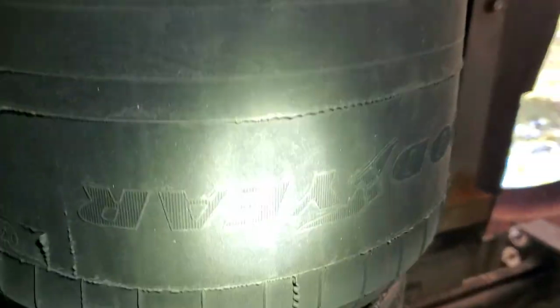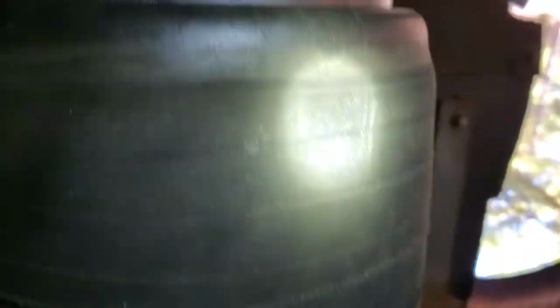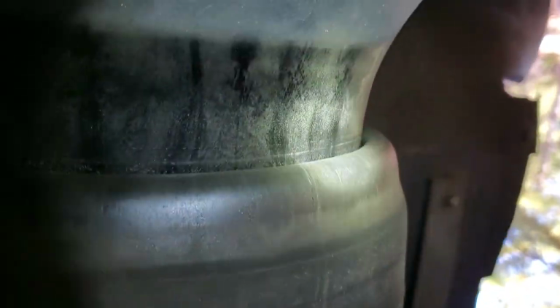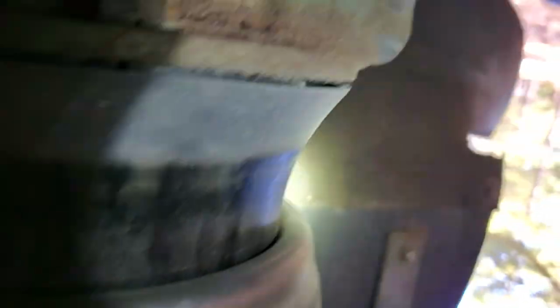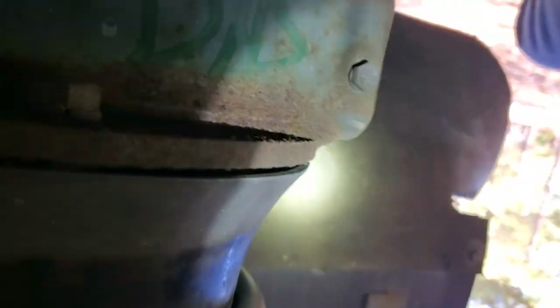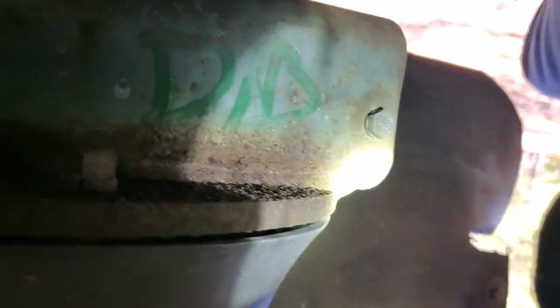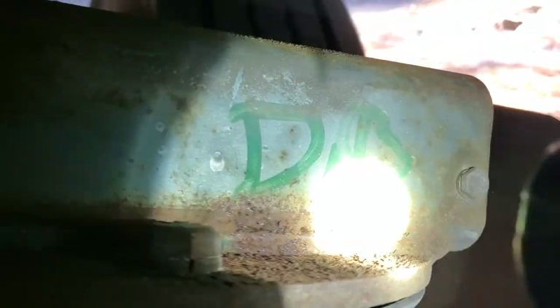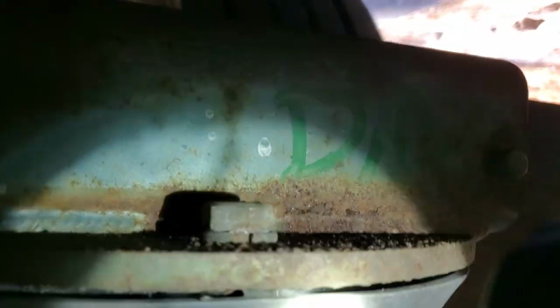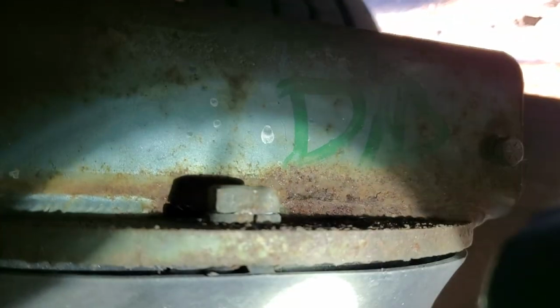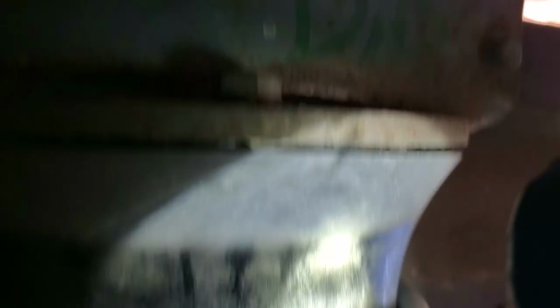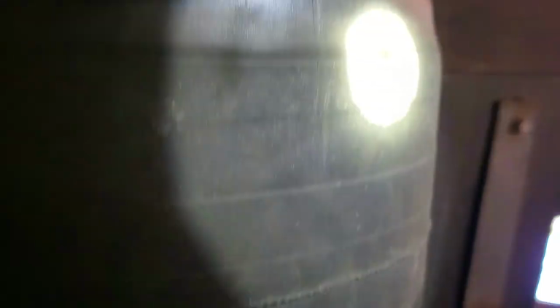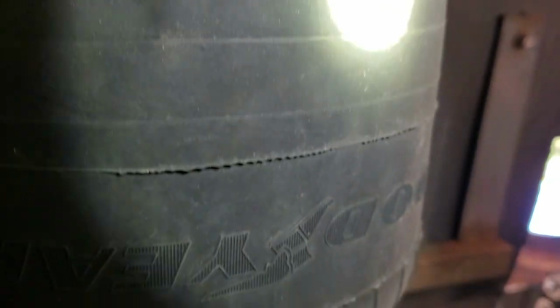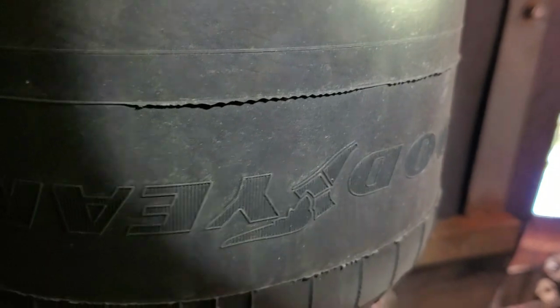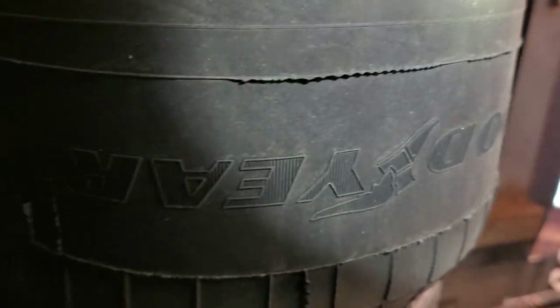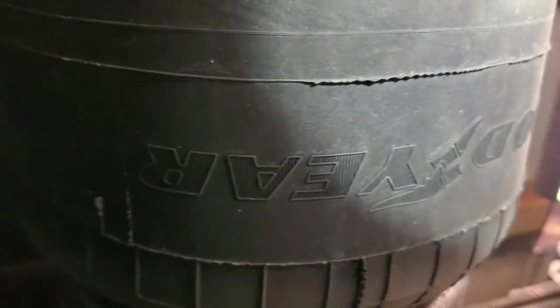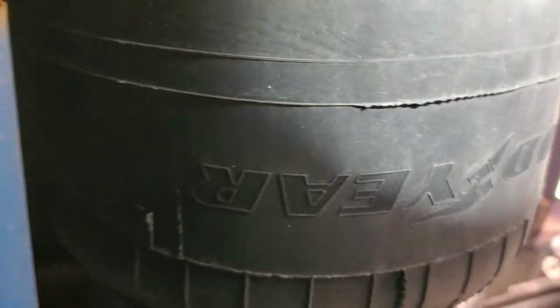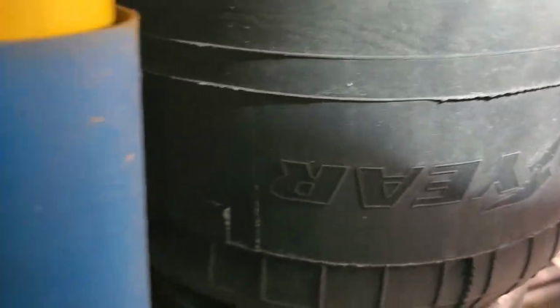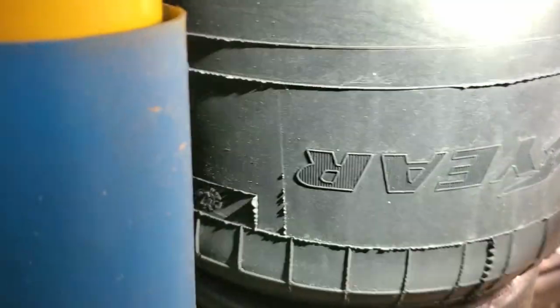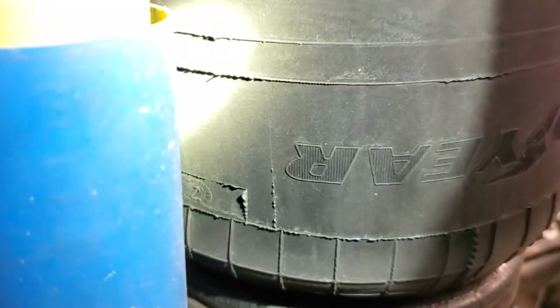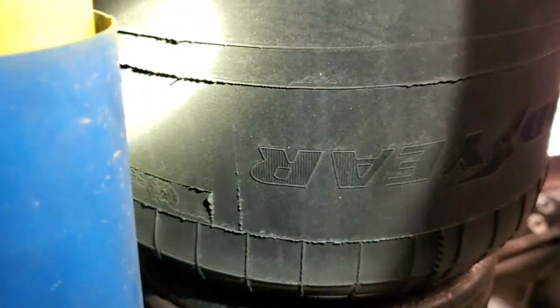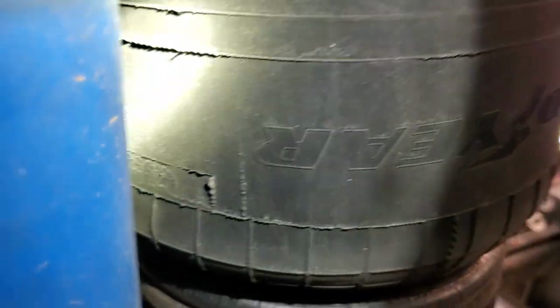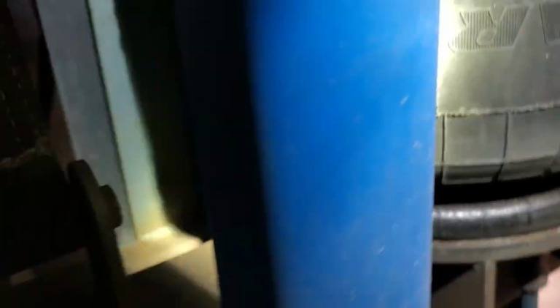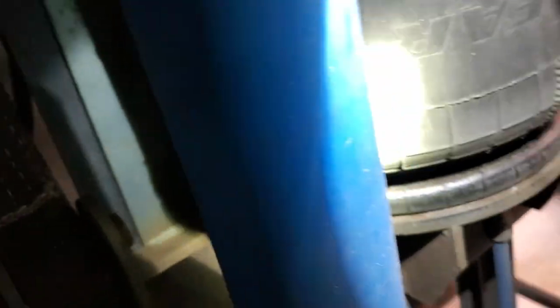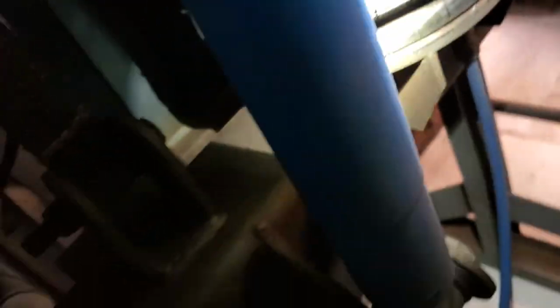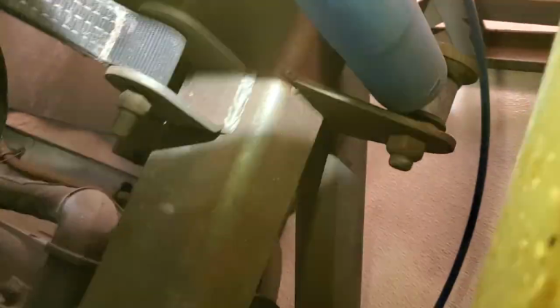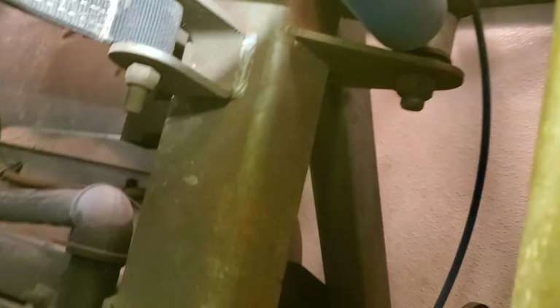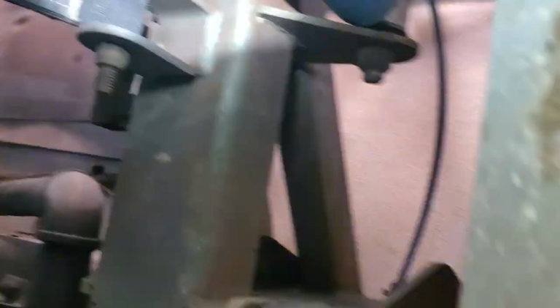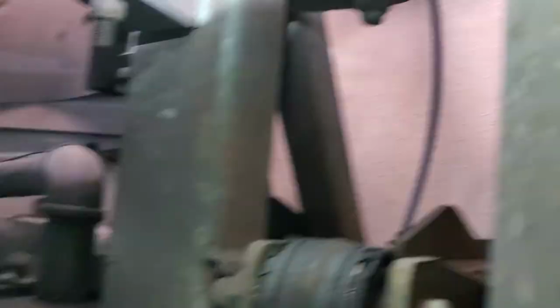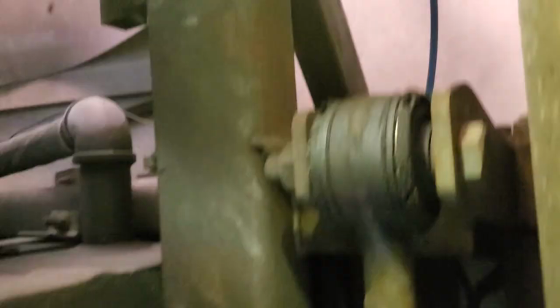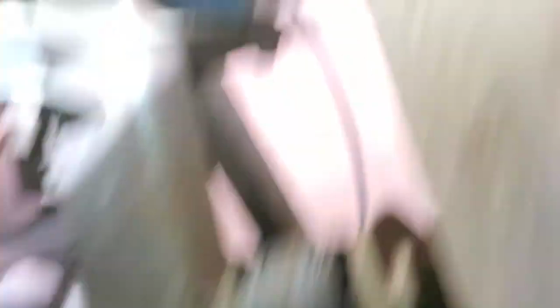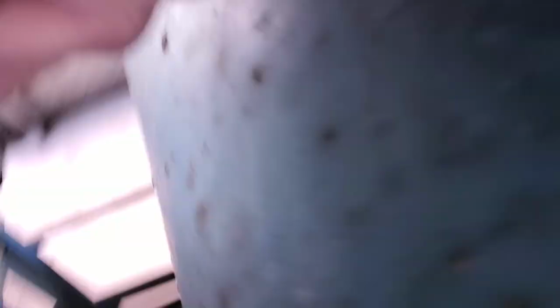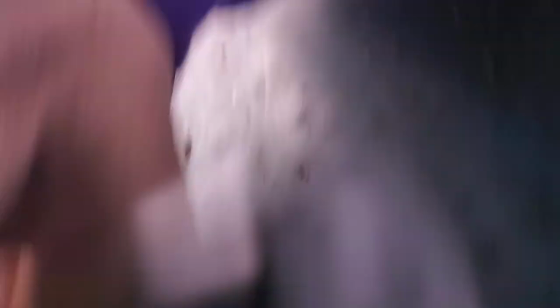There's the airbag. You got a bolt there. That's a Goodyear airbag — I'll get you the part number later. Matter of fact, if I can see it...